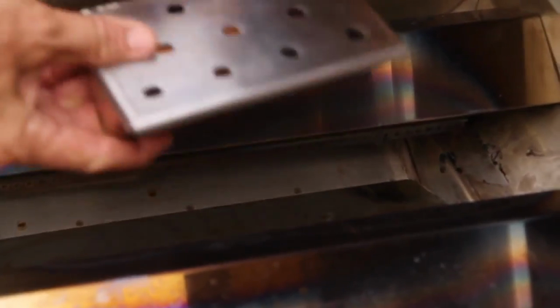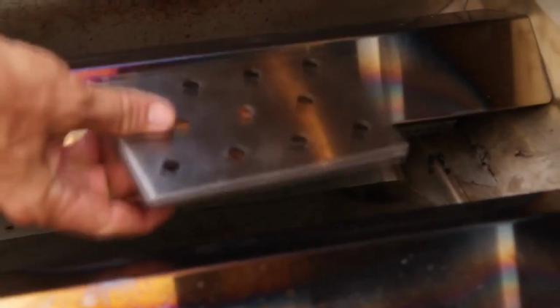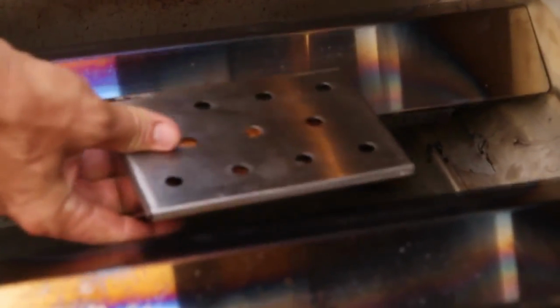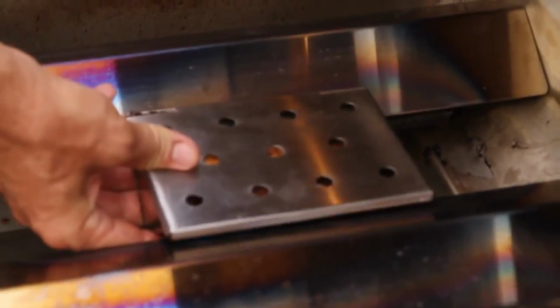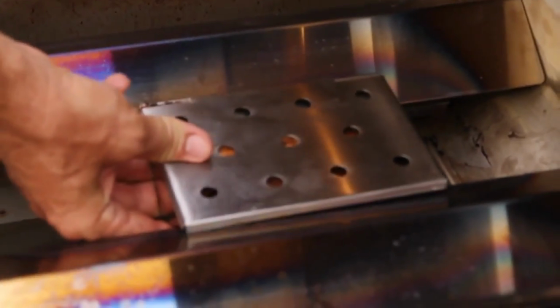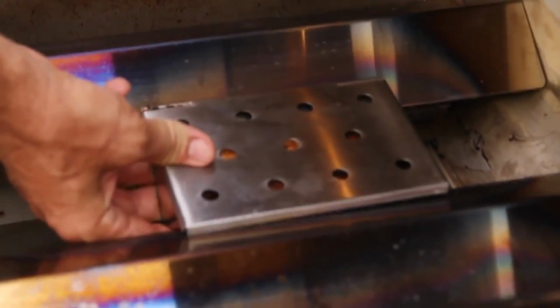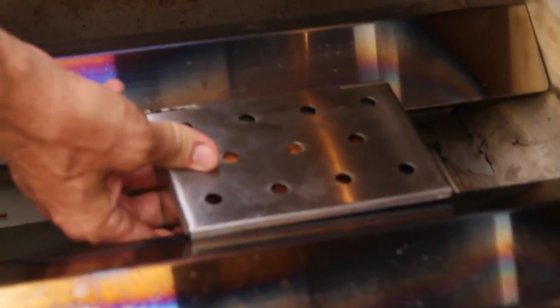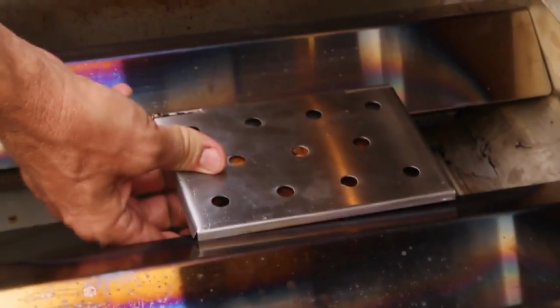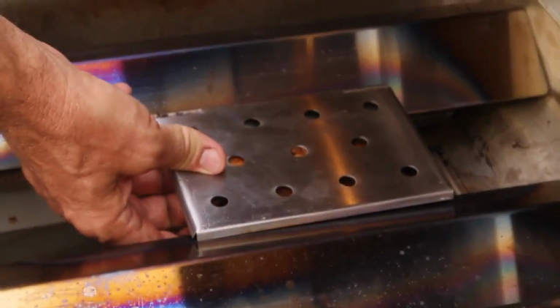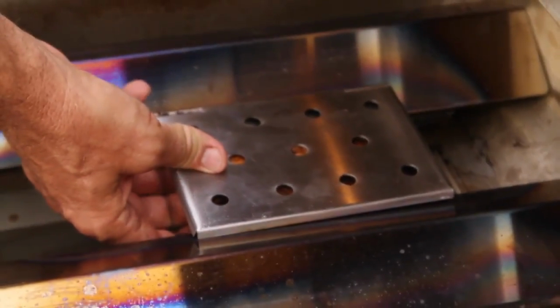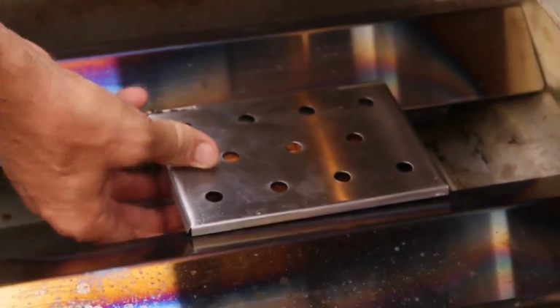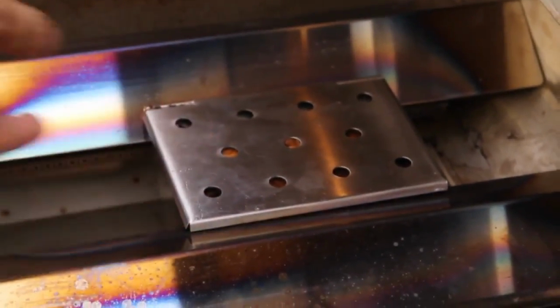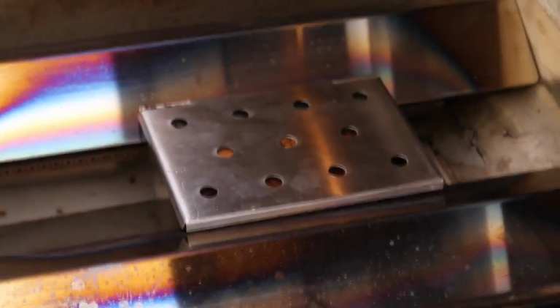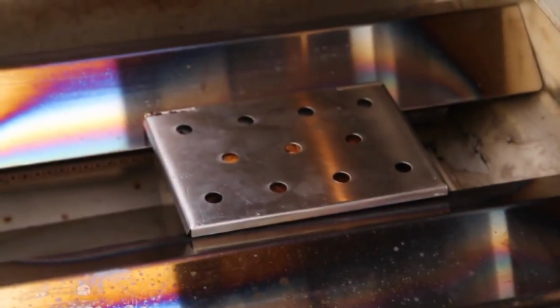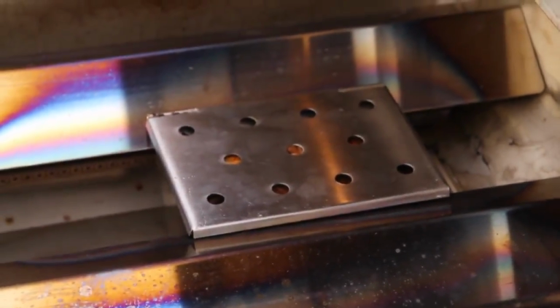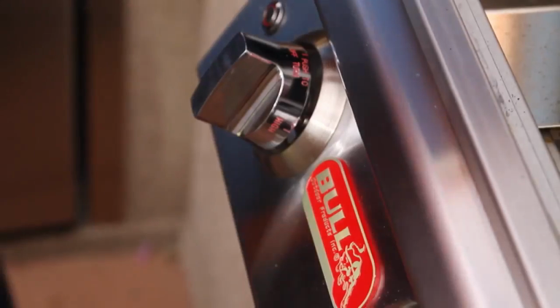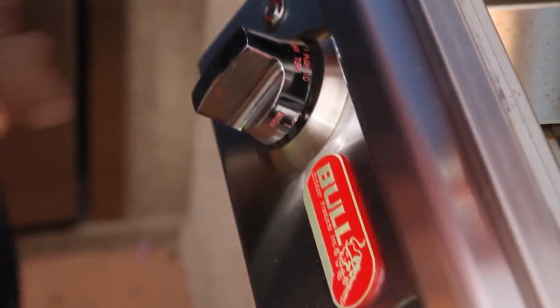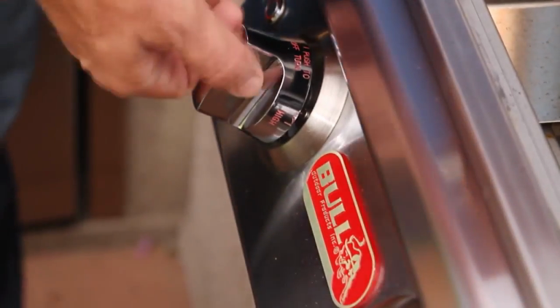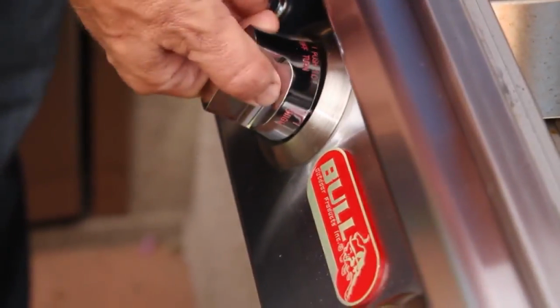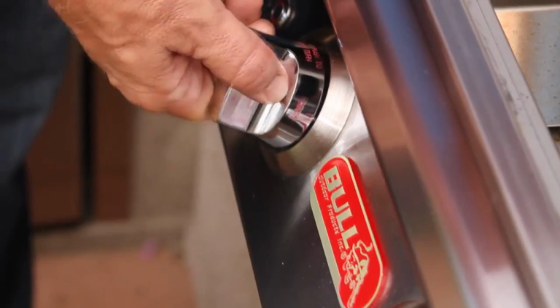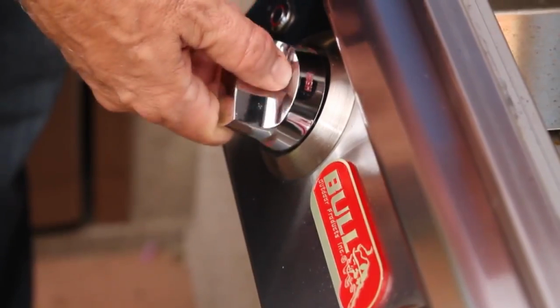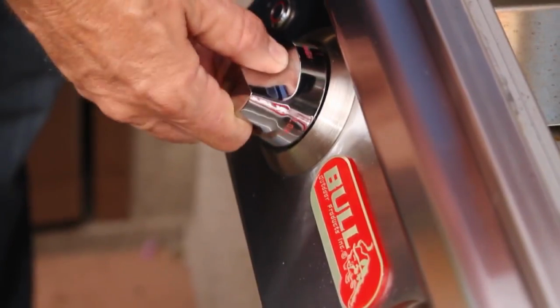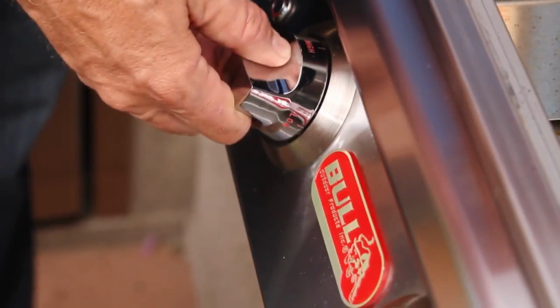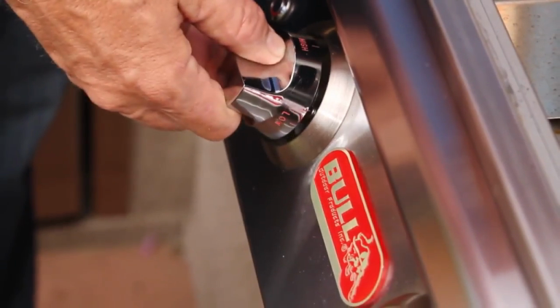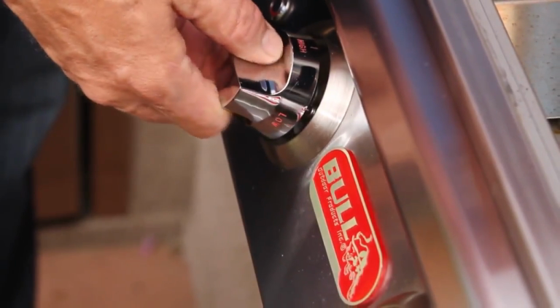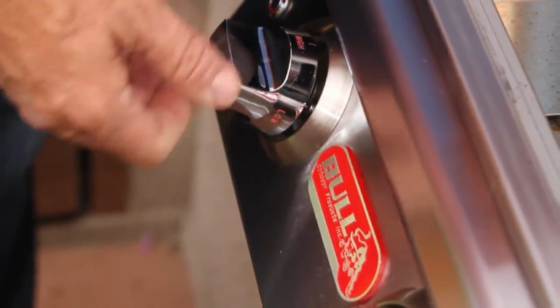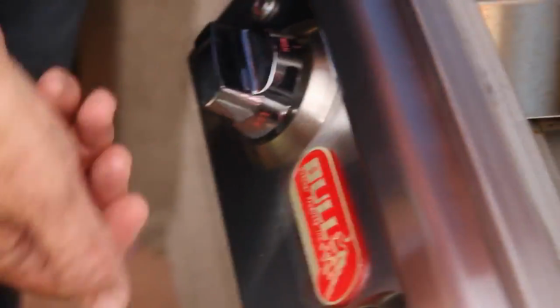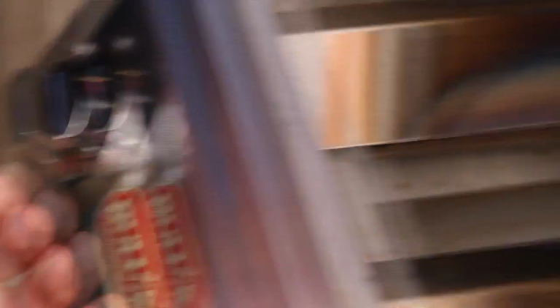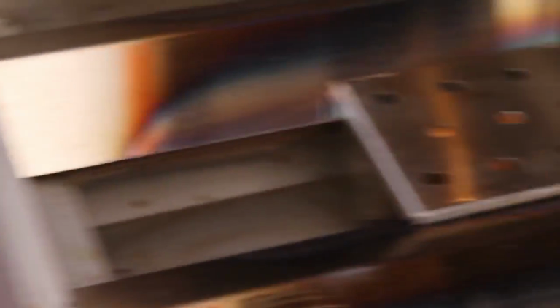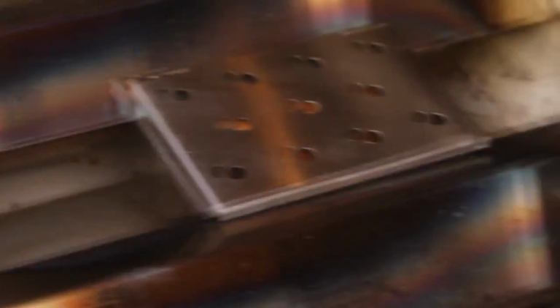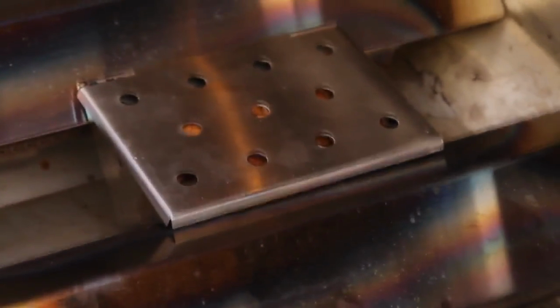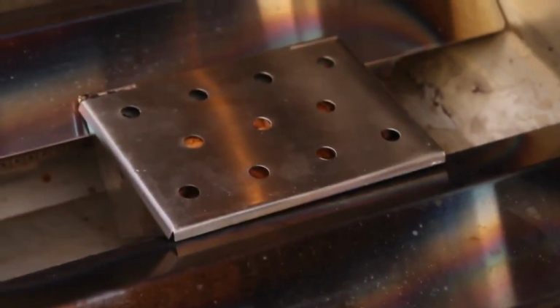Don't turn on the burners until the smoke box is in place. Once it is in place, turn the burners alongside up to high.